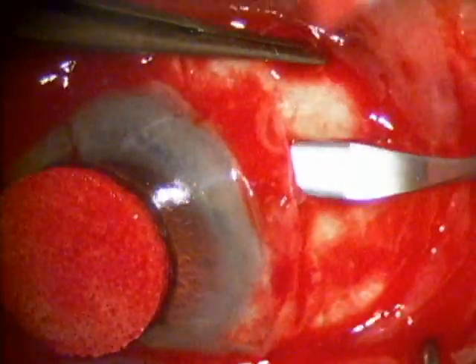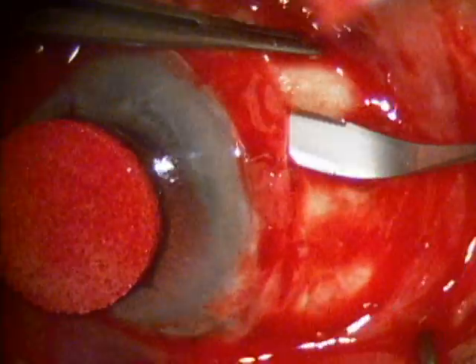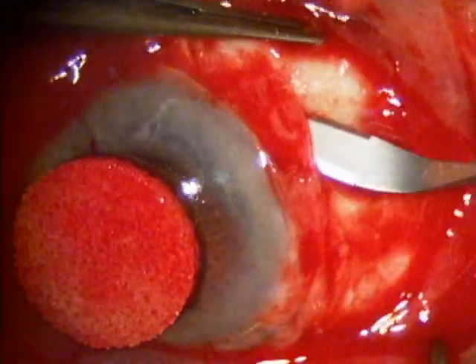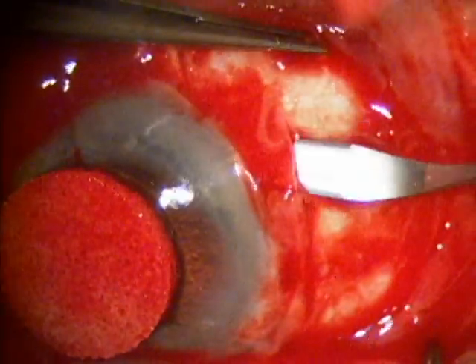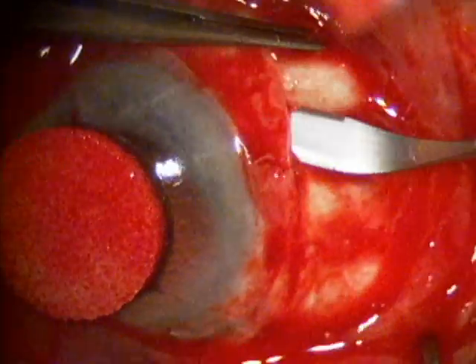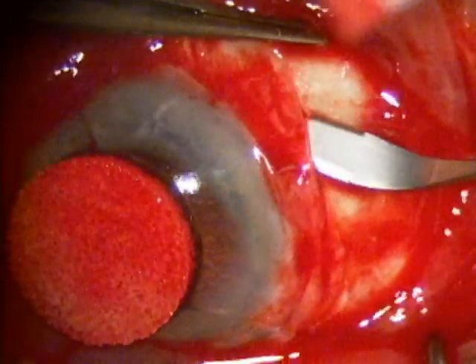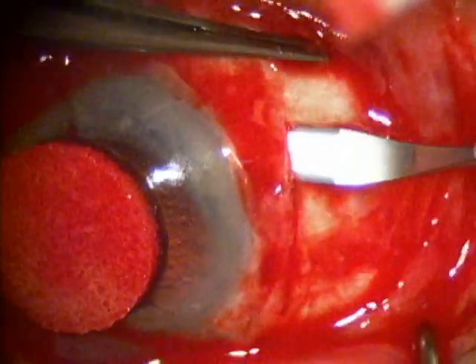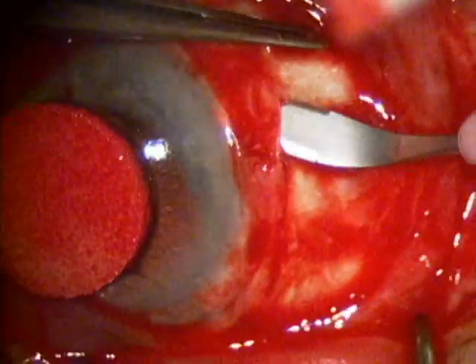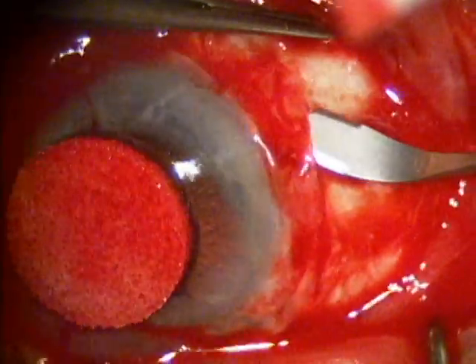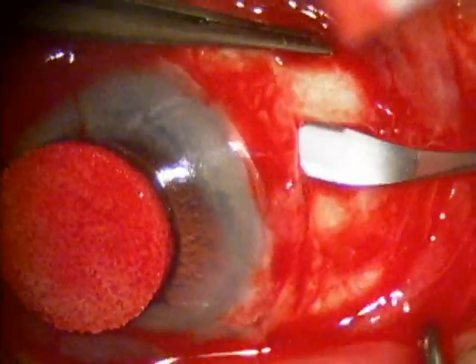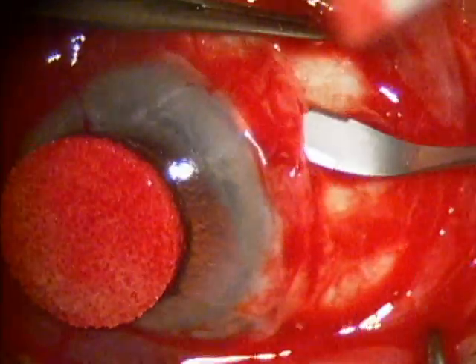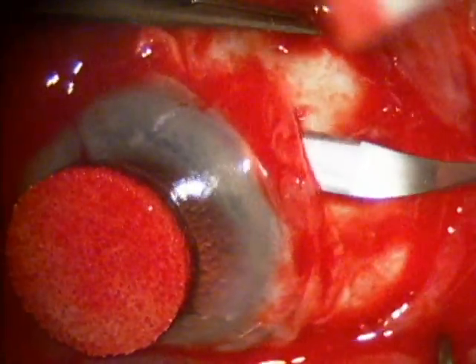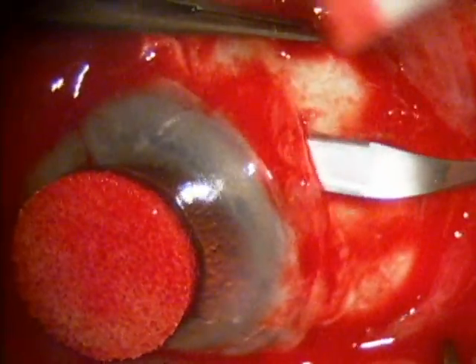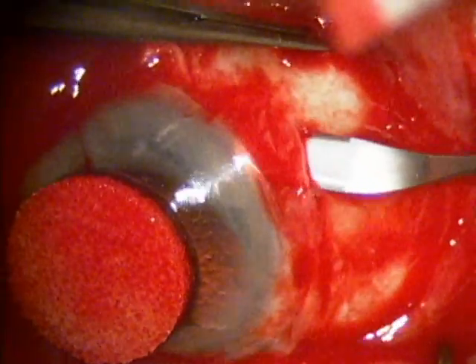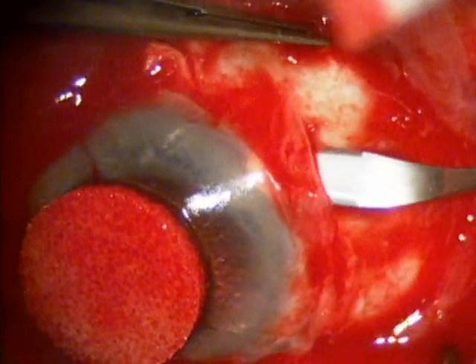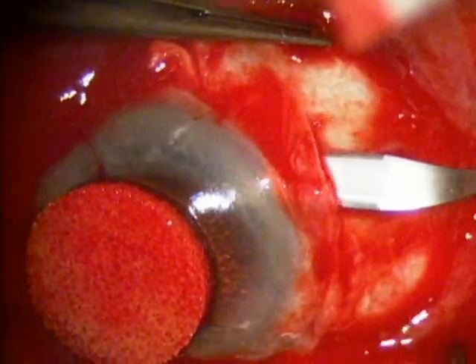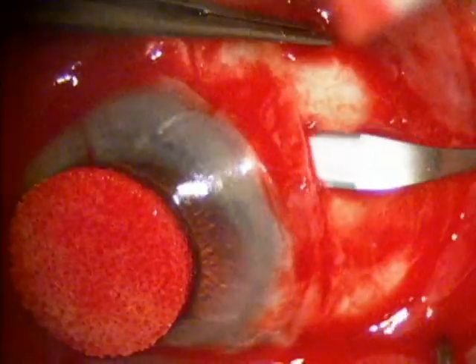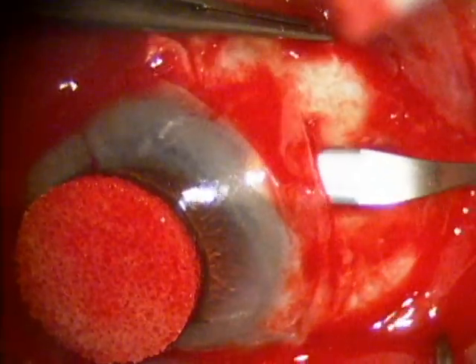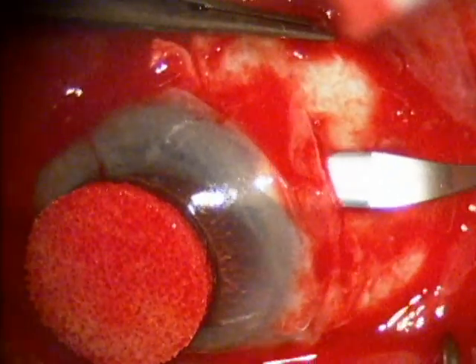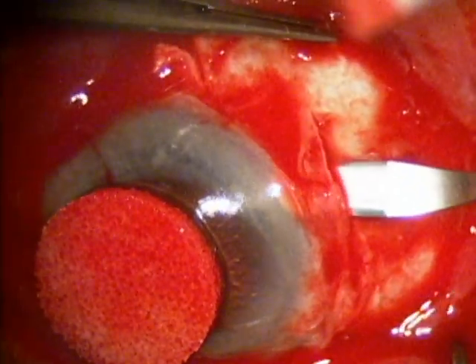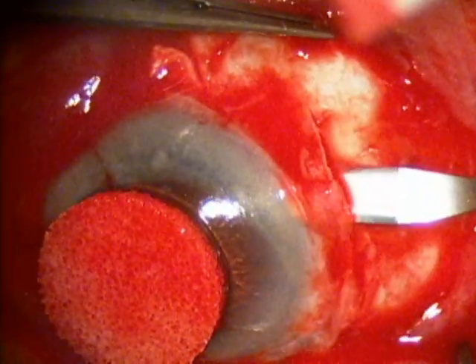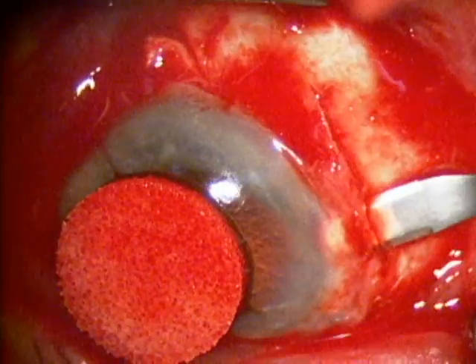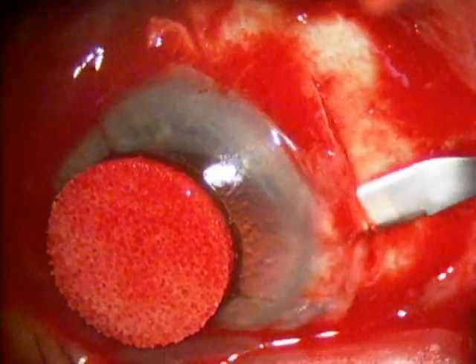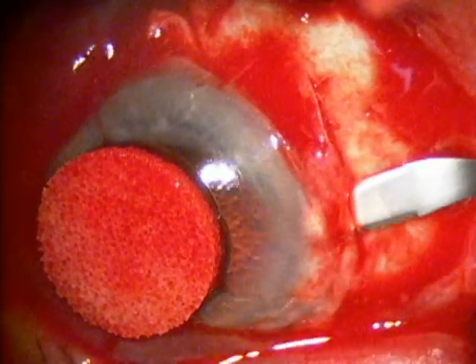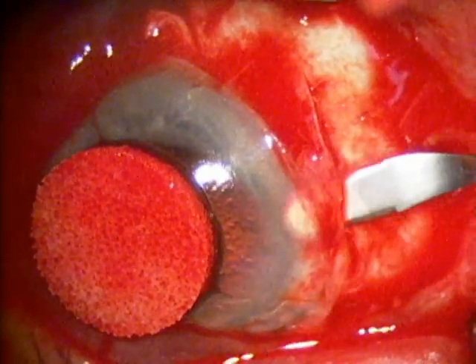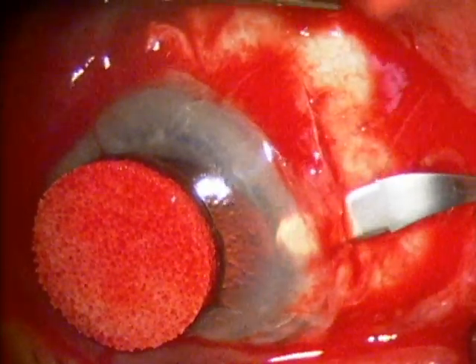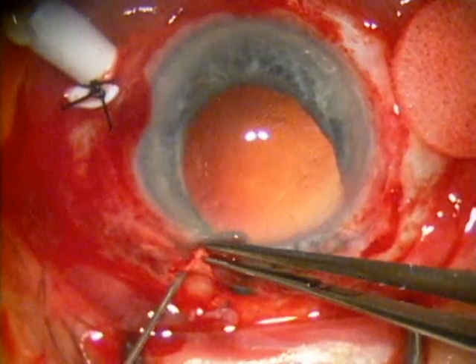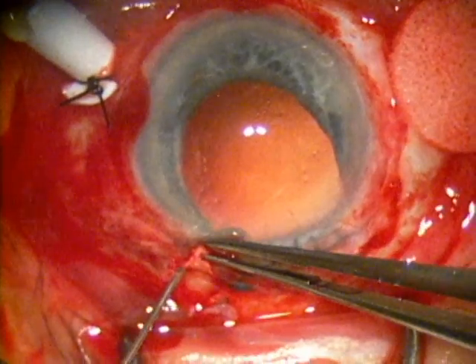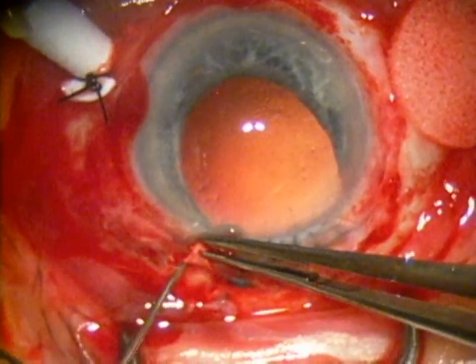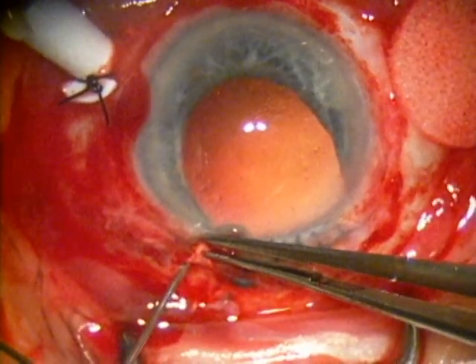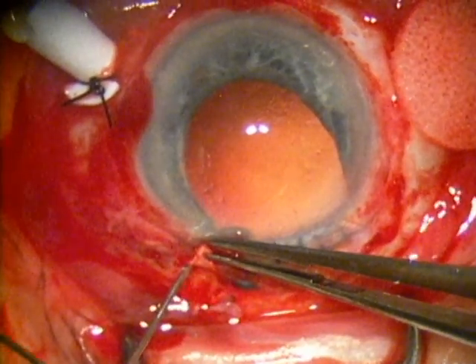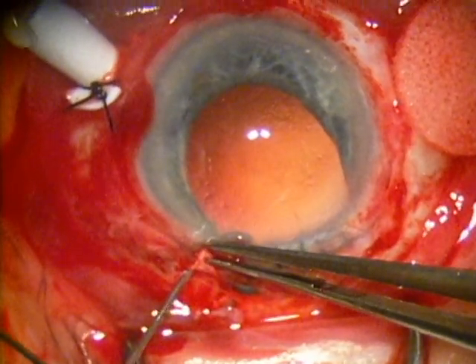On the right of the screen, you see a scleral flap being made for future insertion of the posterior chamber intraocular lens.